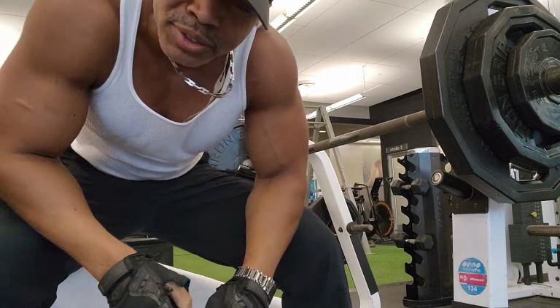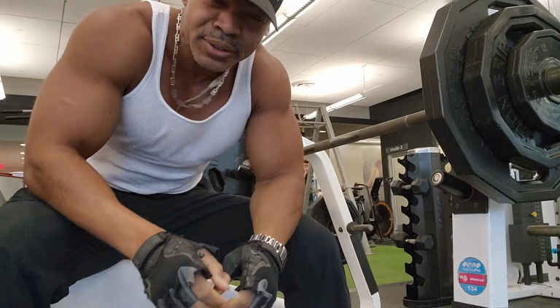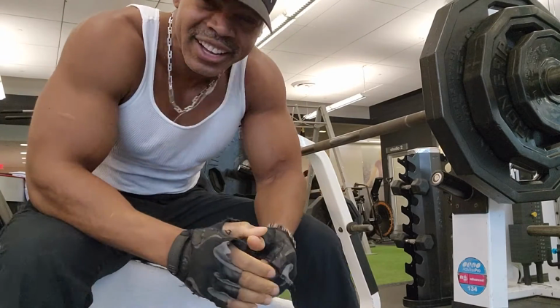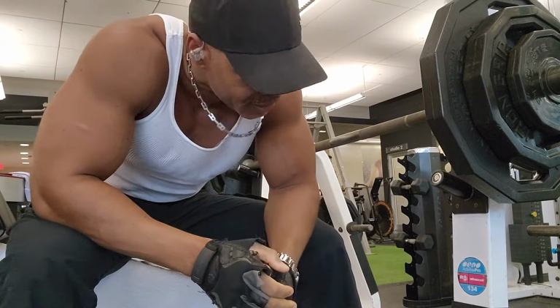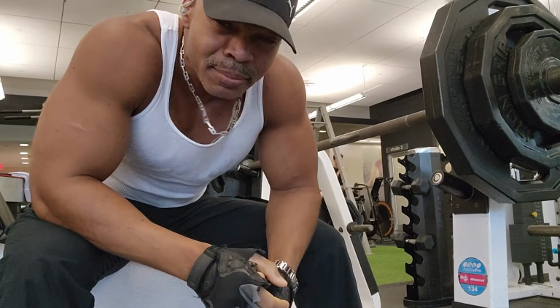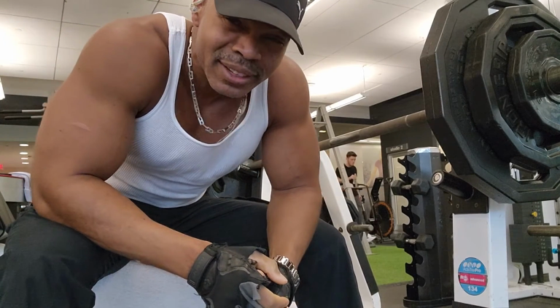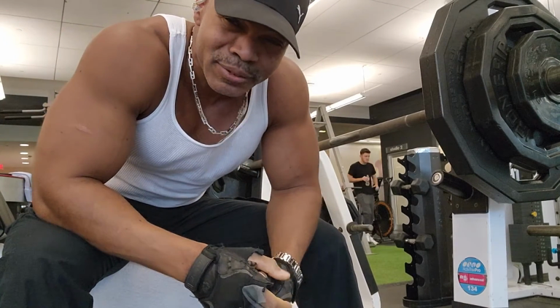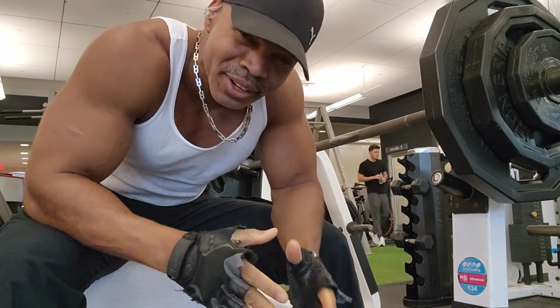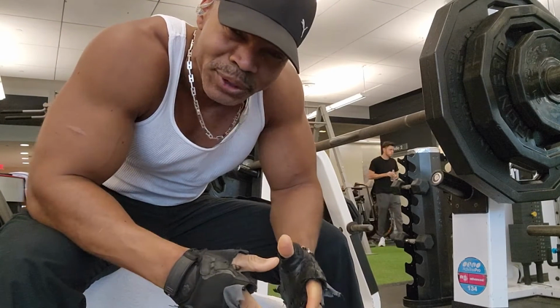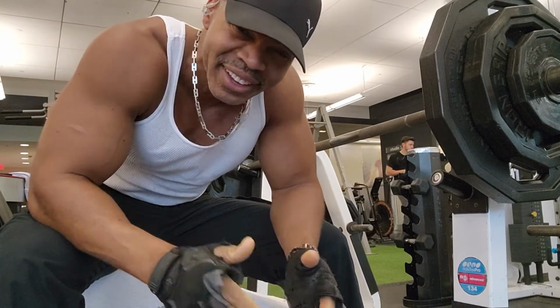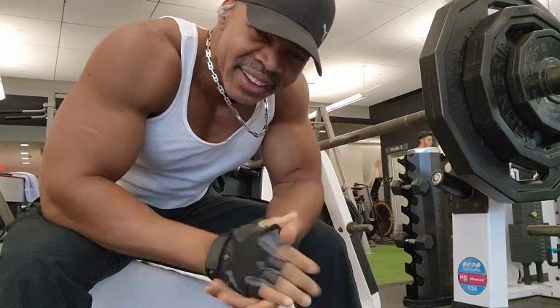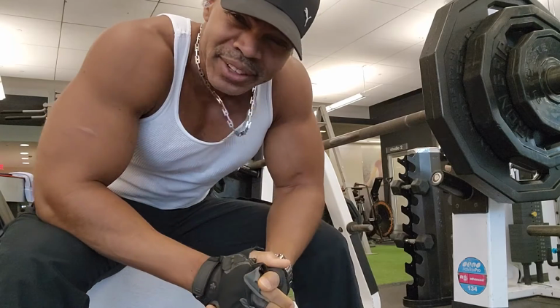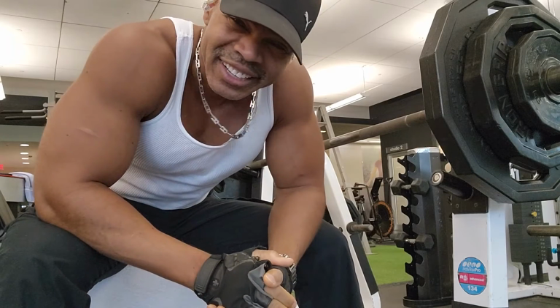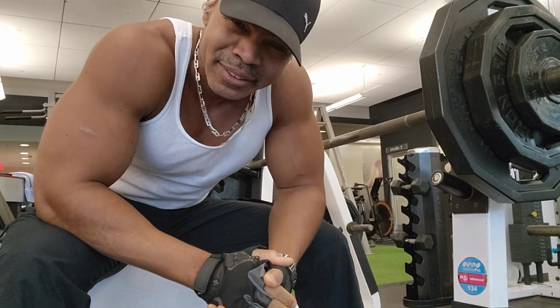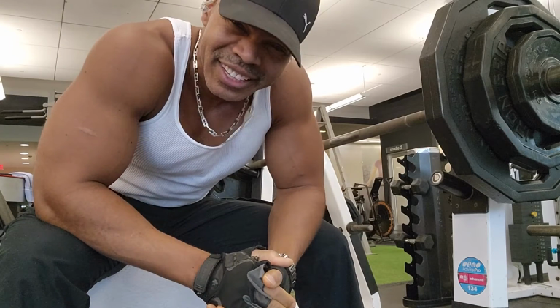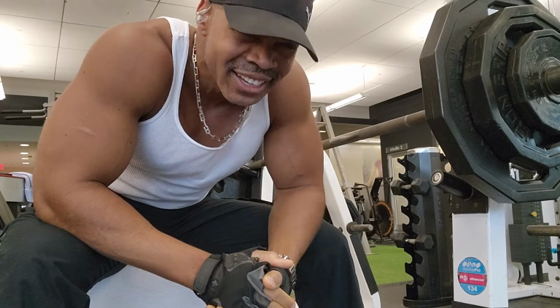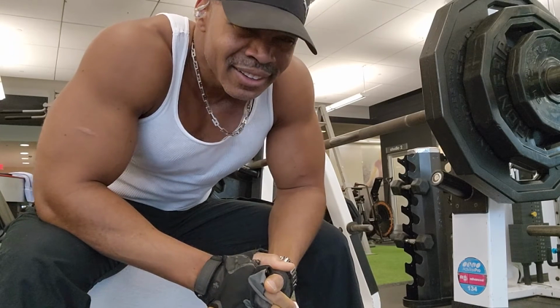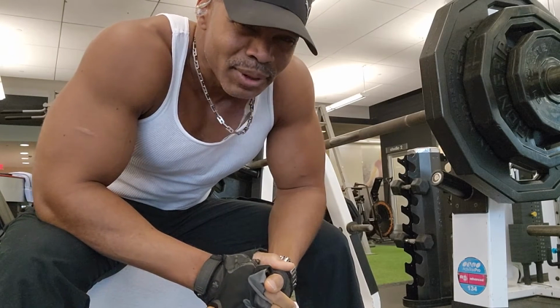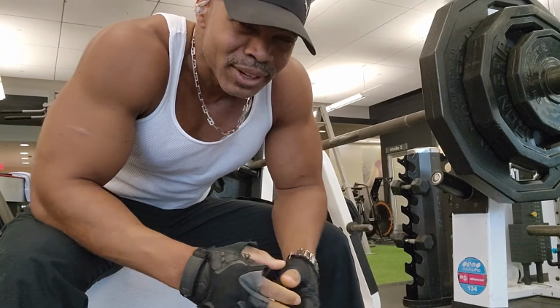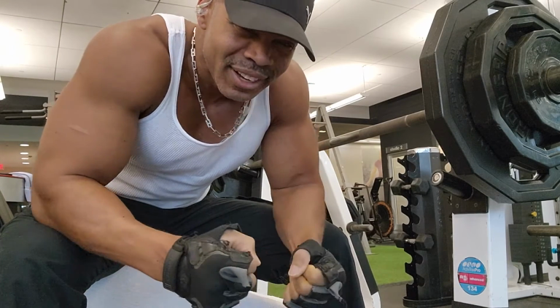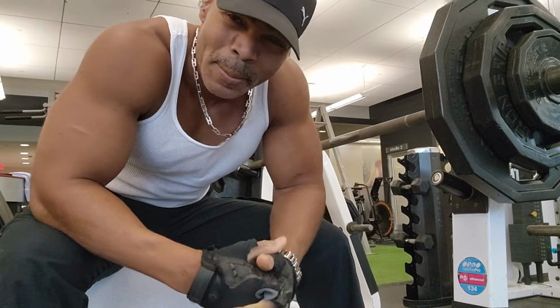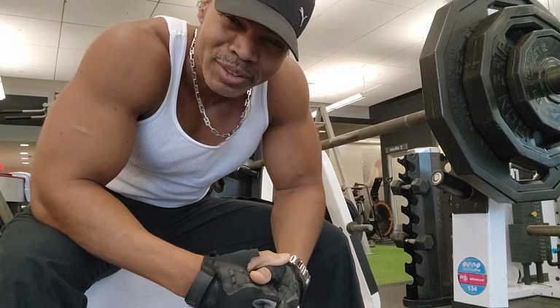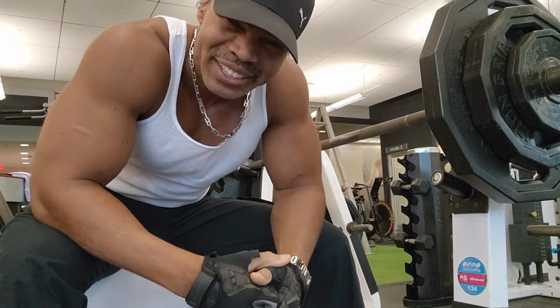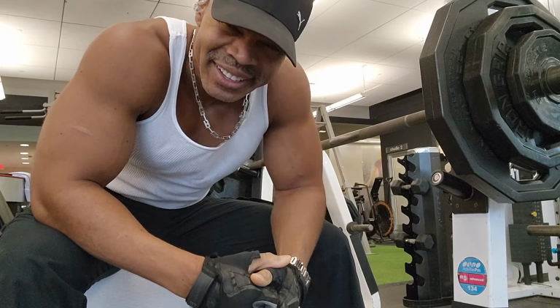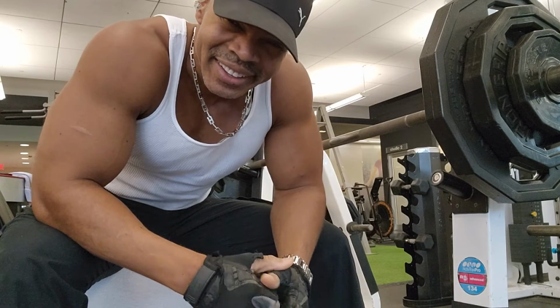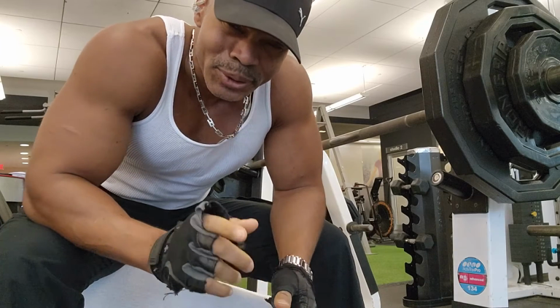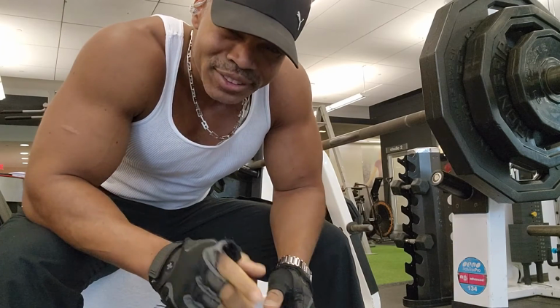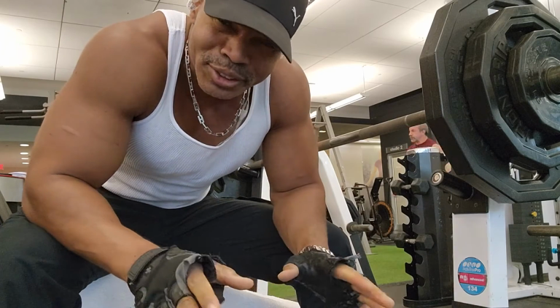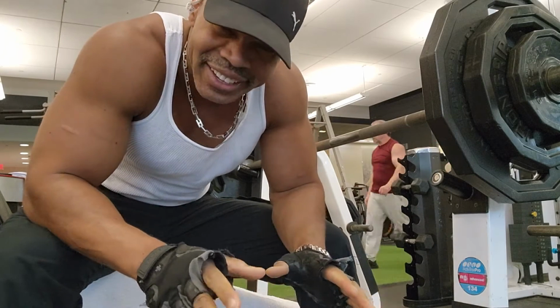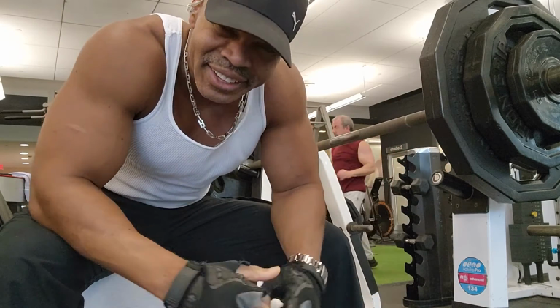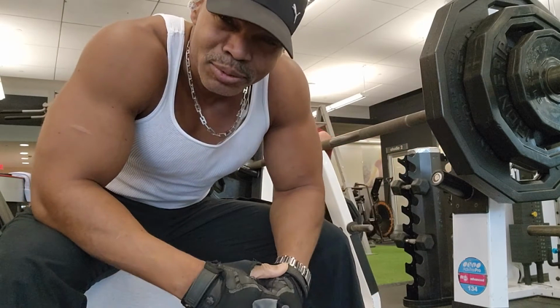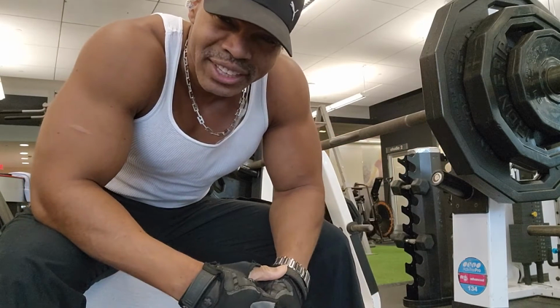Still going to do a back-to-back set after a quick break. Go in and hit another set. This way we kind of pump the muscle a bit. You won't do as much, but it's okay. Do as much as you can.